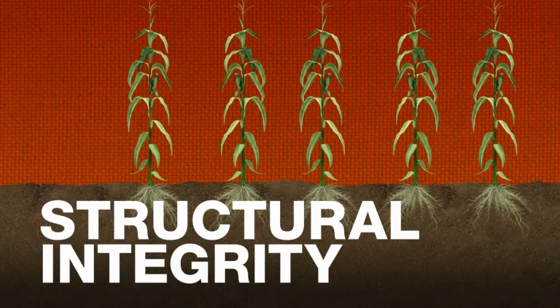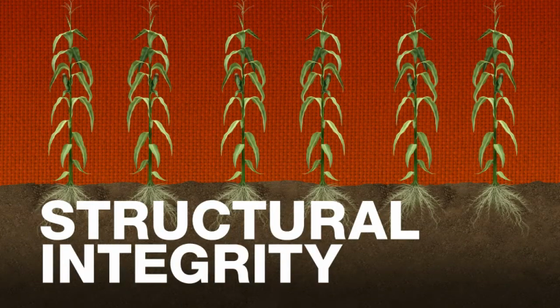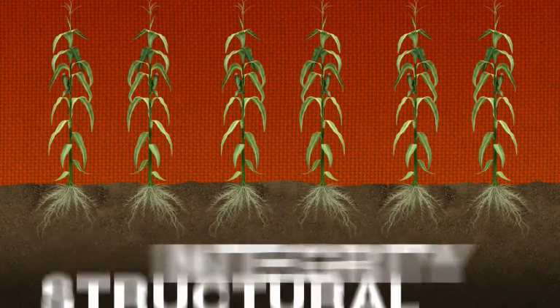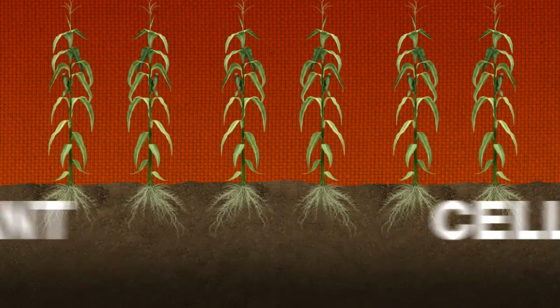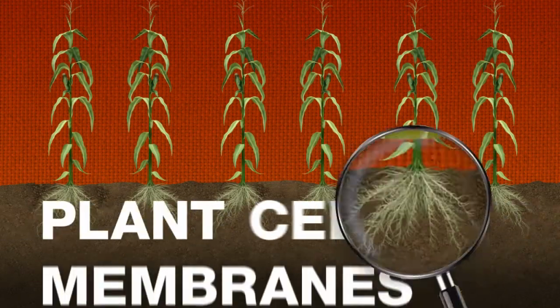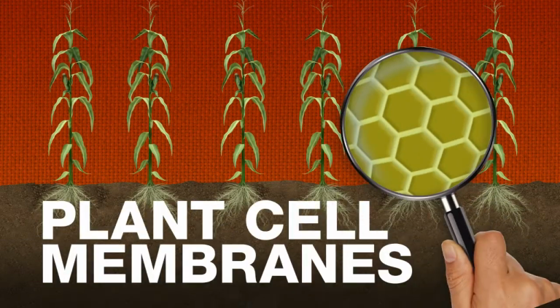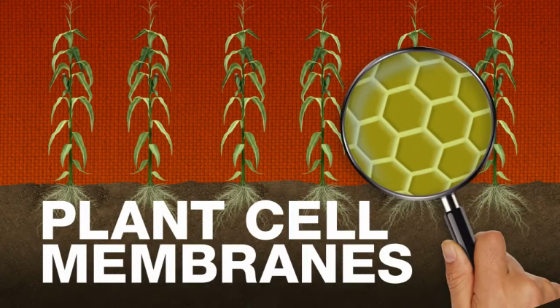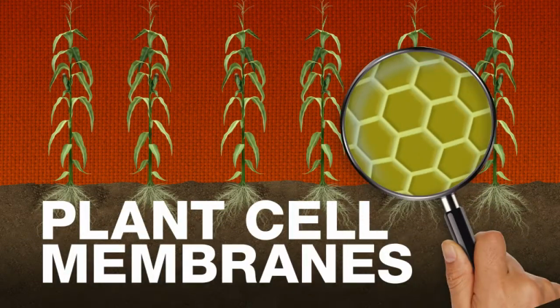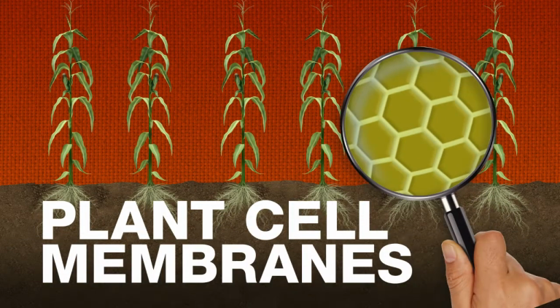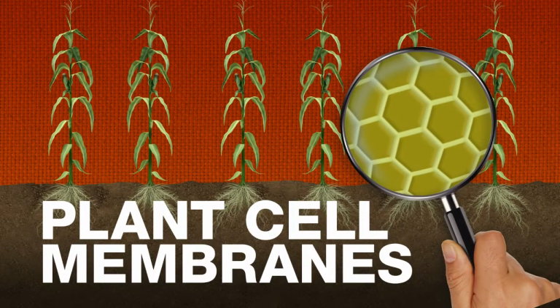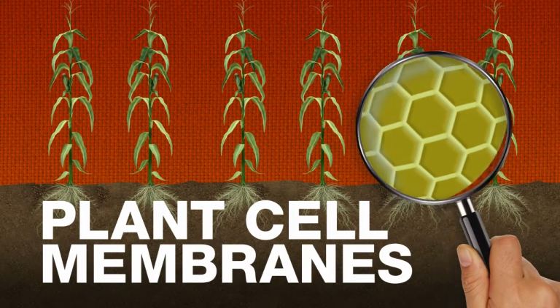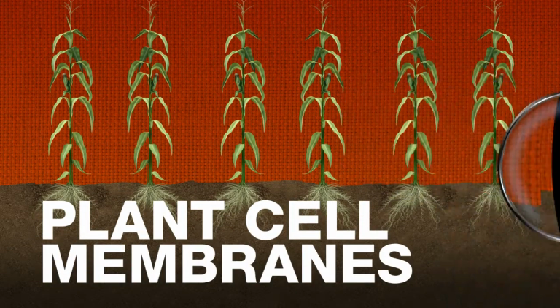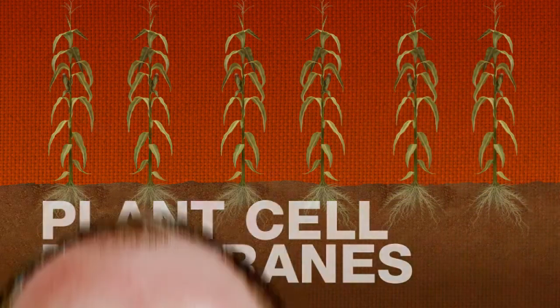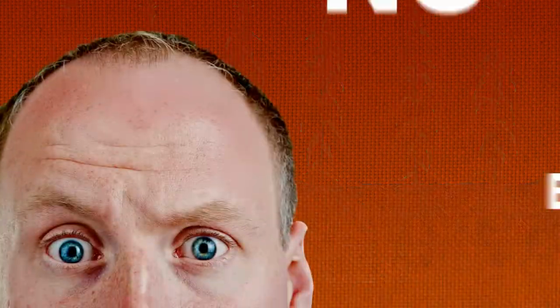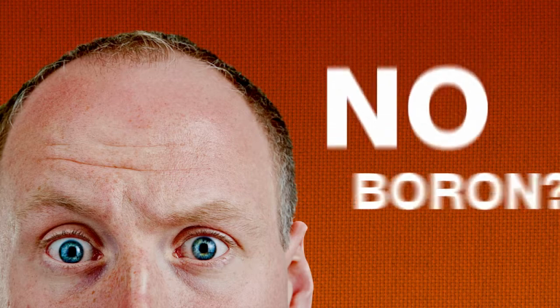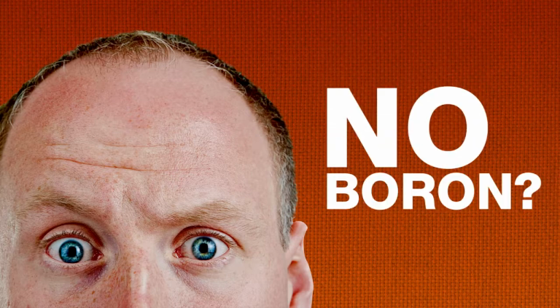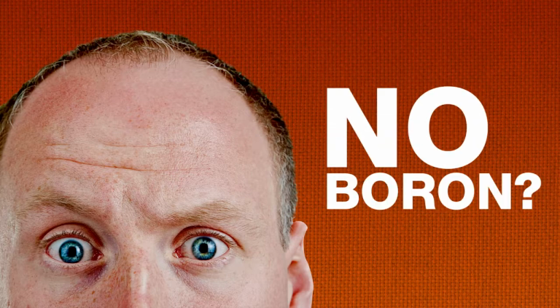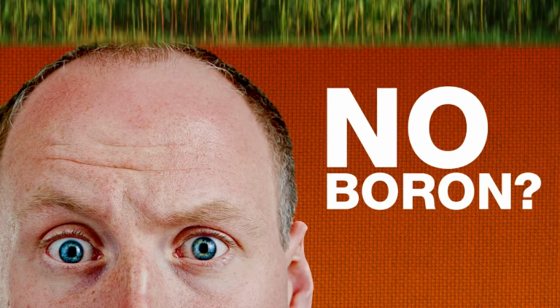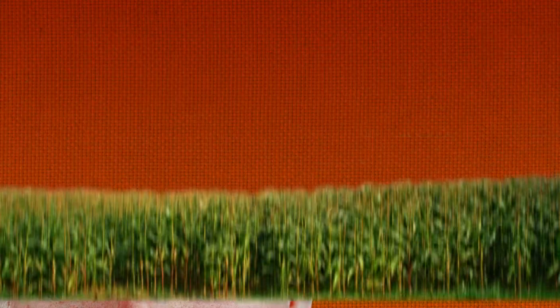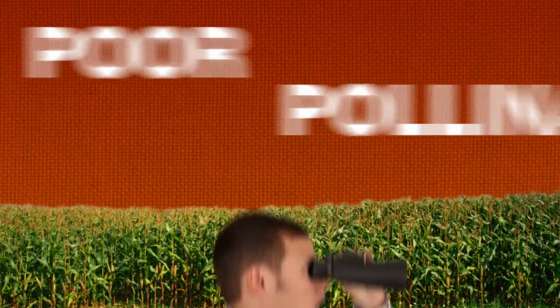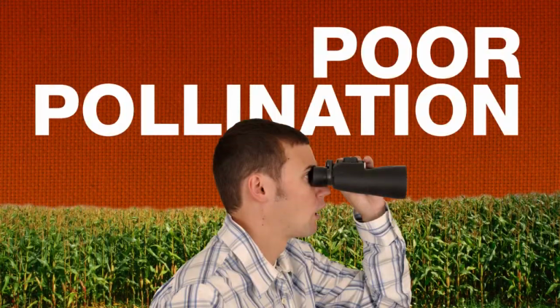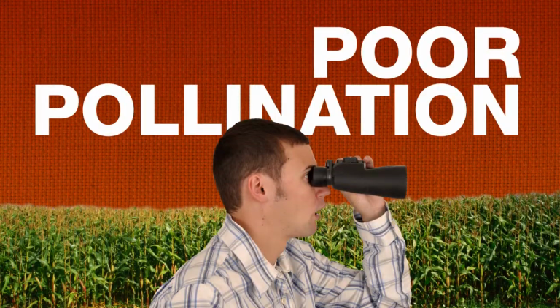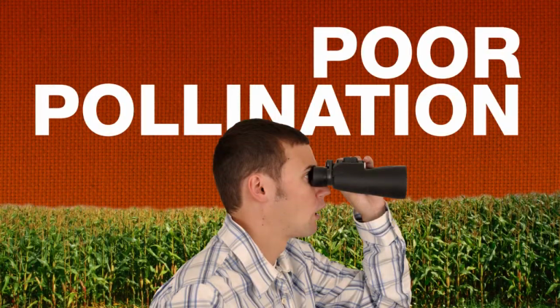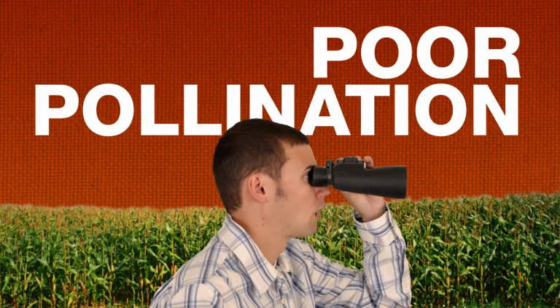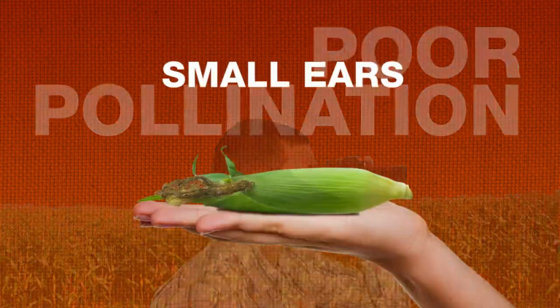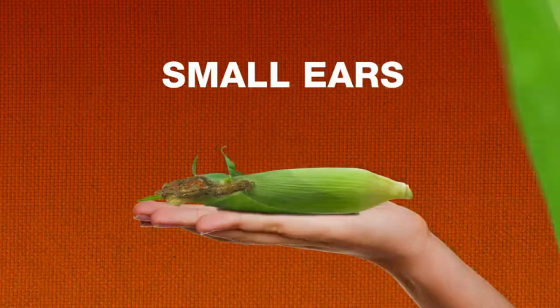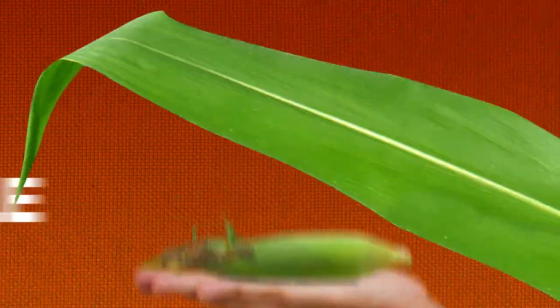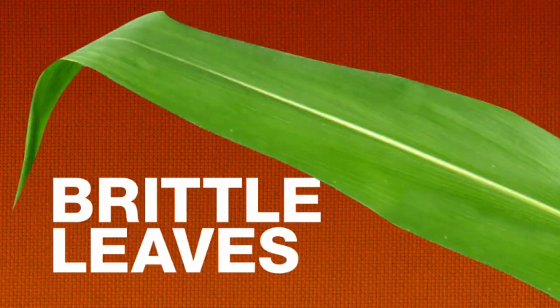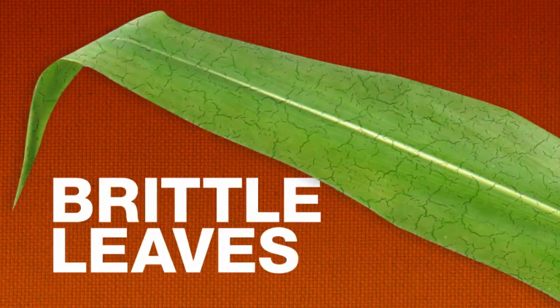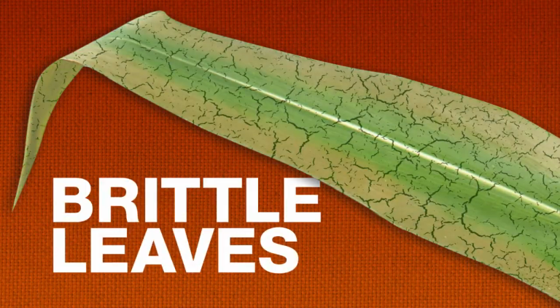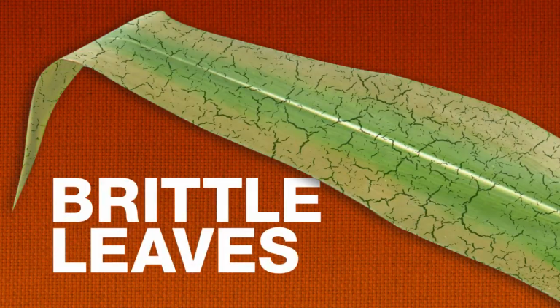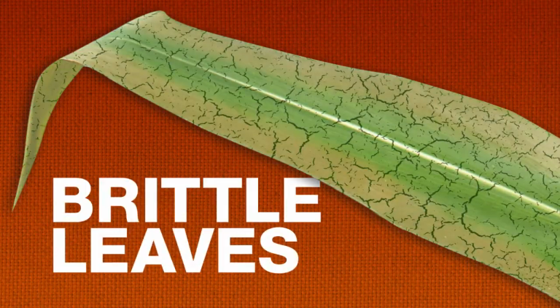Boron supports the structural integrity and functionality of plant cell membranes, which is a fancy way of saying that without enough boron, you may be looking at poor pollination, smaller ears, and brittle discolored leaves.